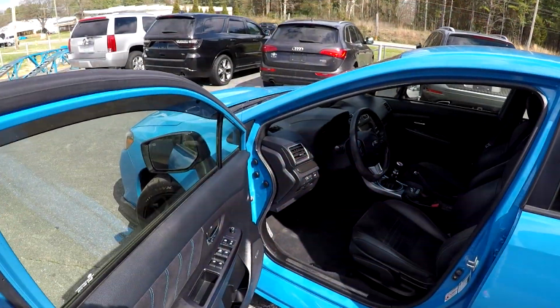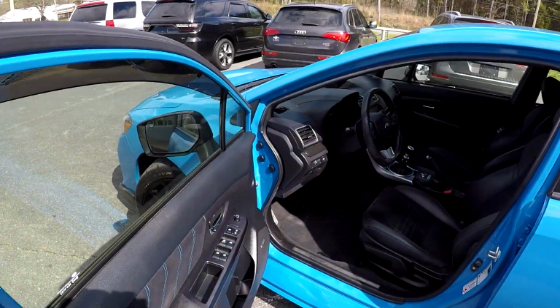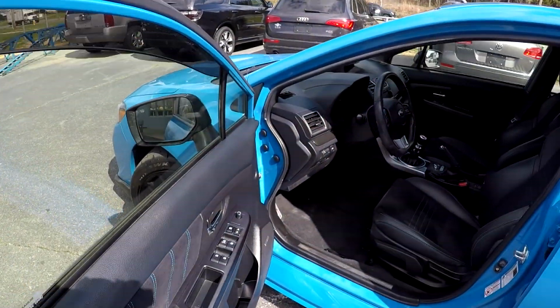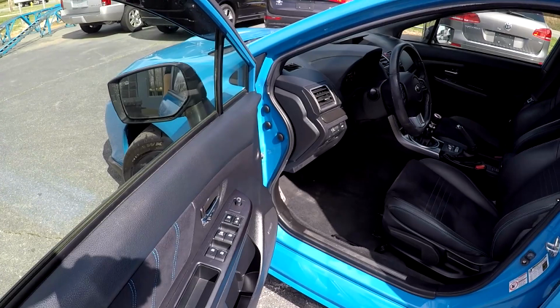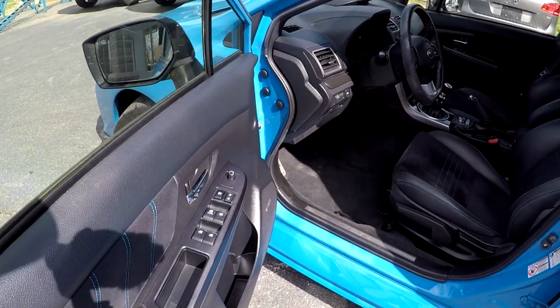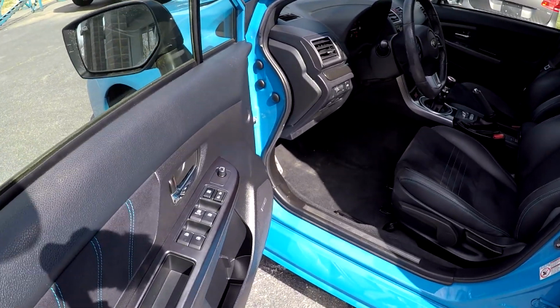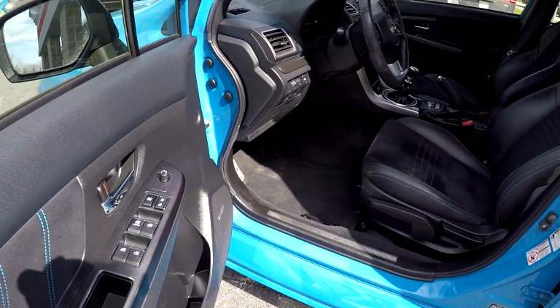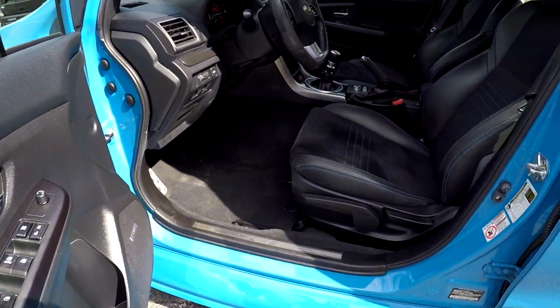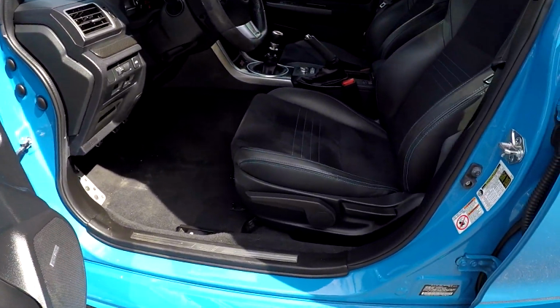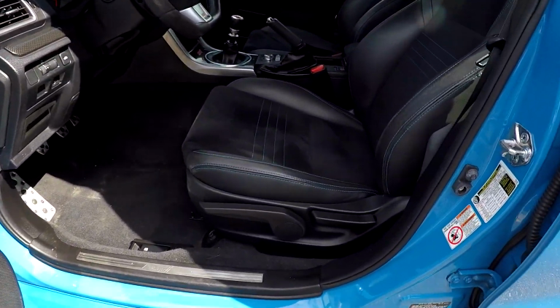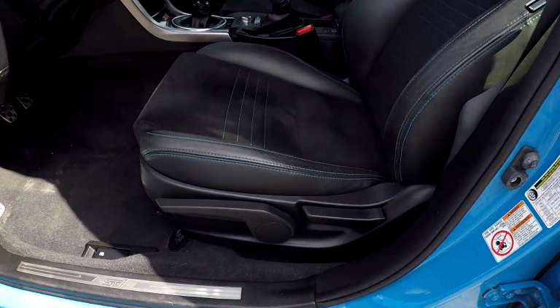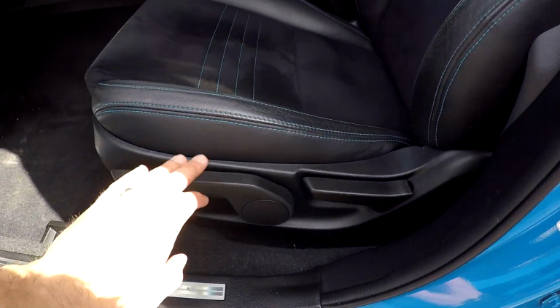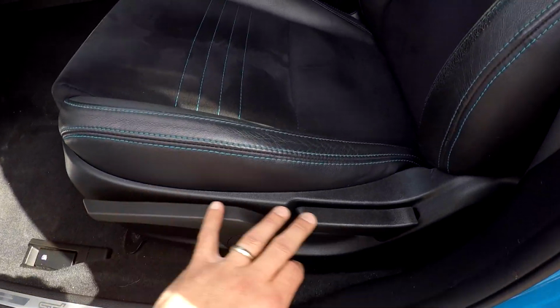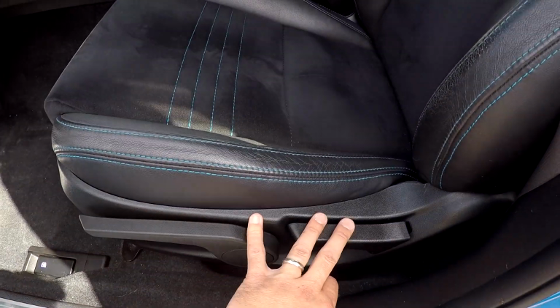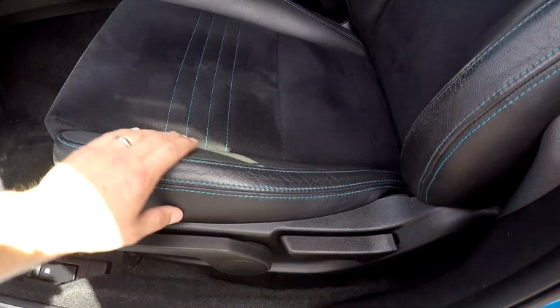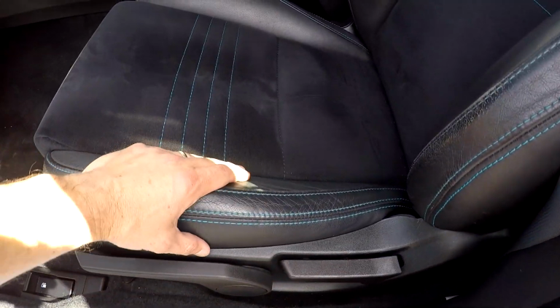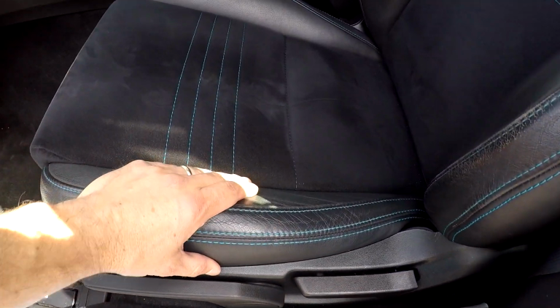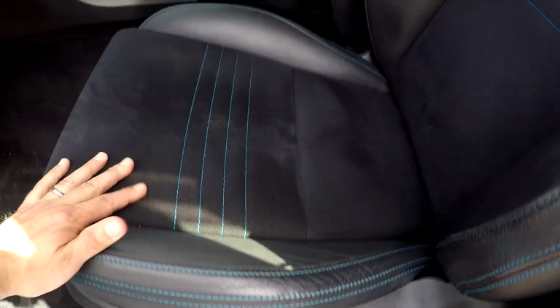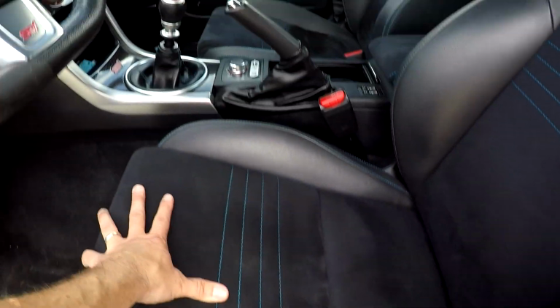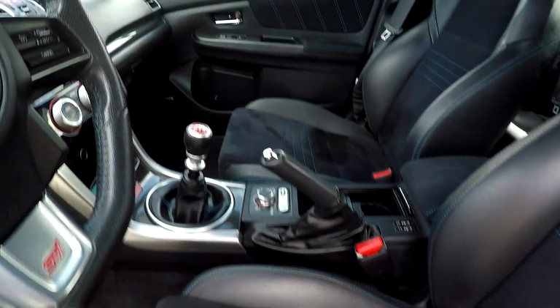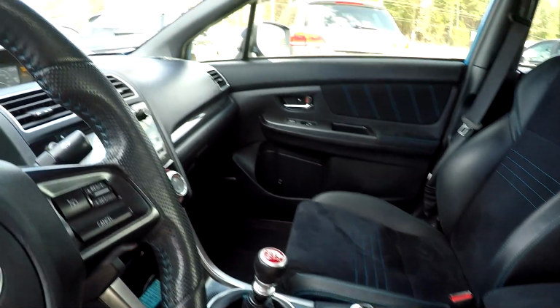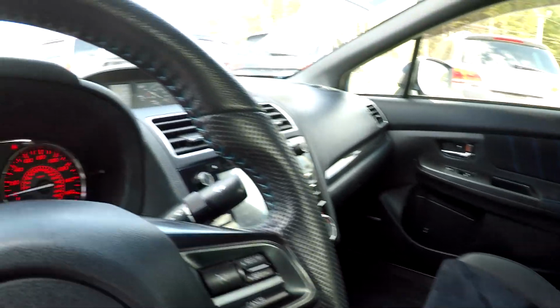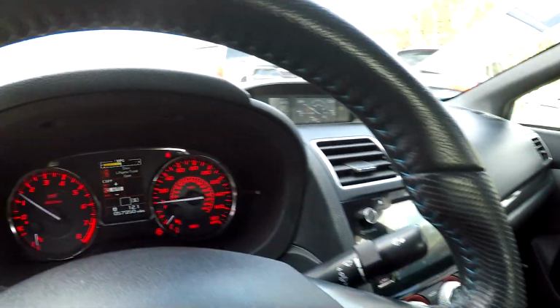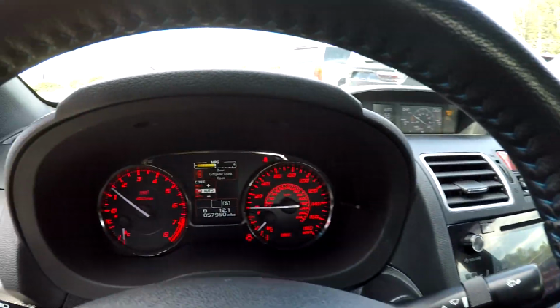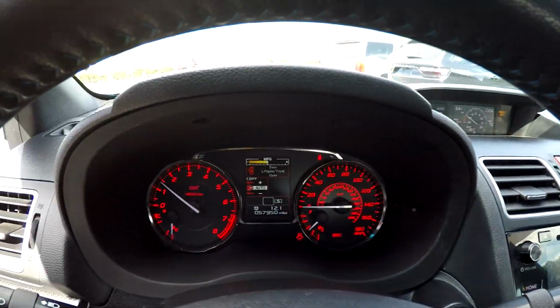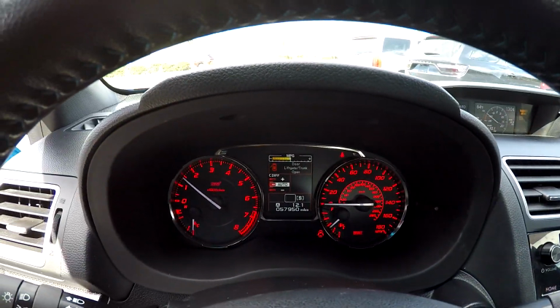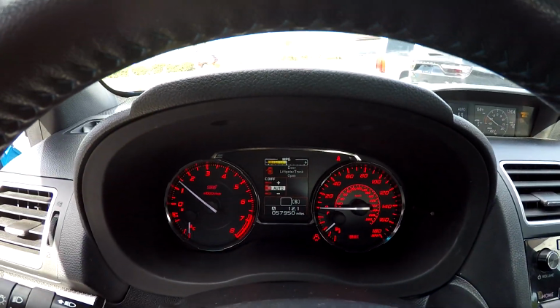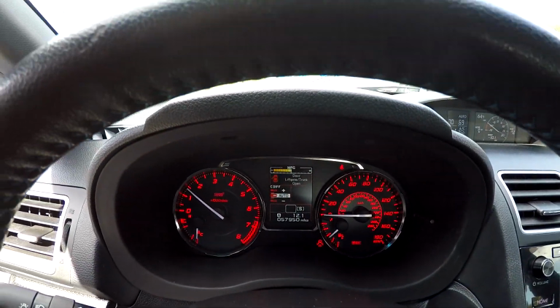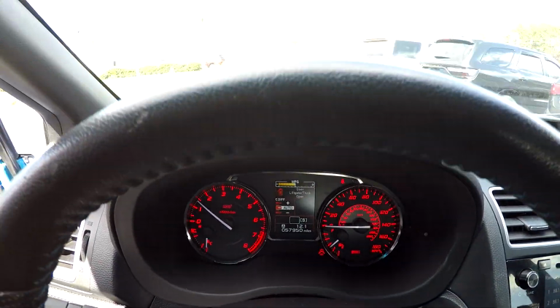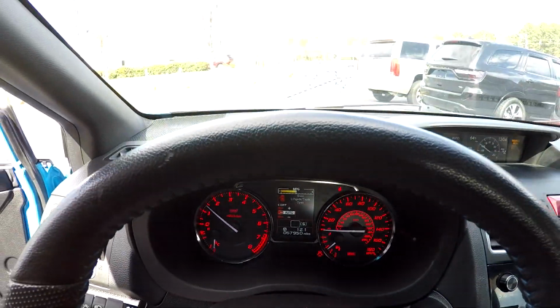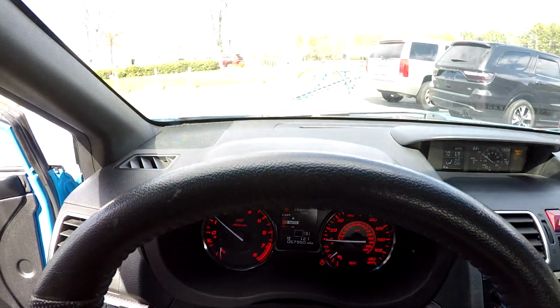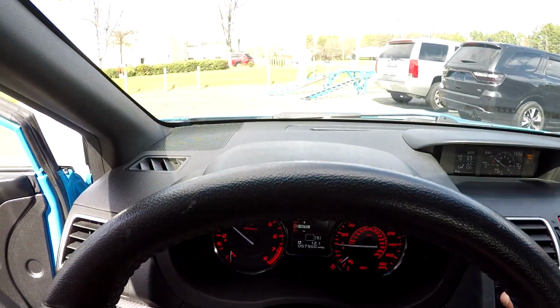Inside the Subaru, you're going to have full power windows and locks, multiple adjustments for the driver's seat, and a black leather seating surface. Current mileage is 57,950 miles.